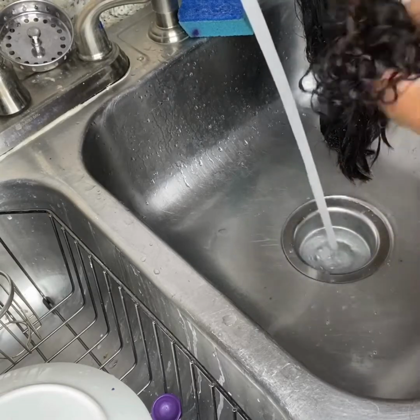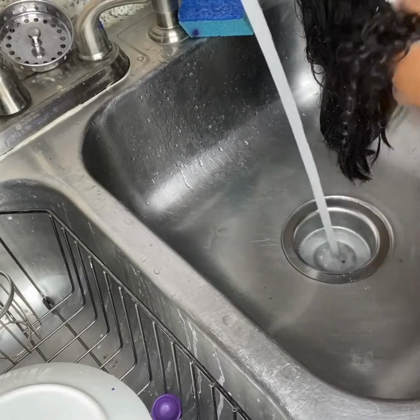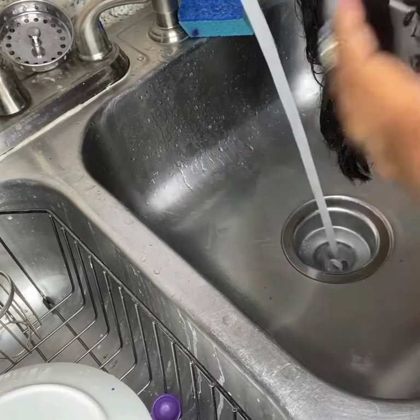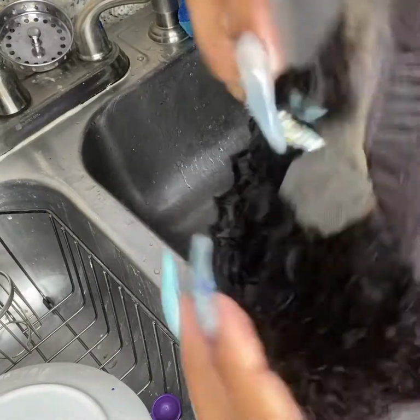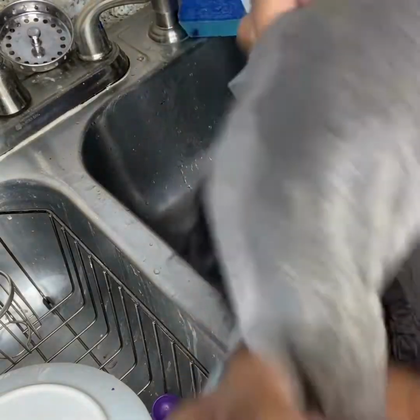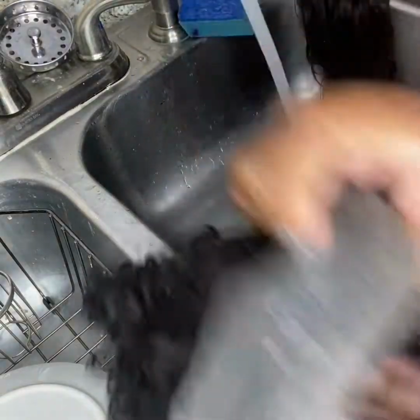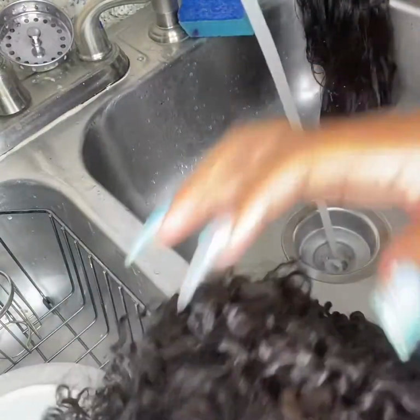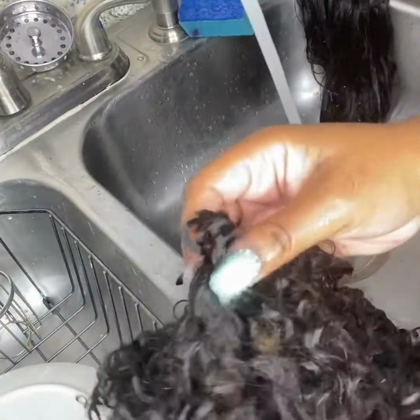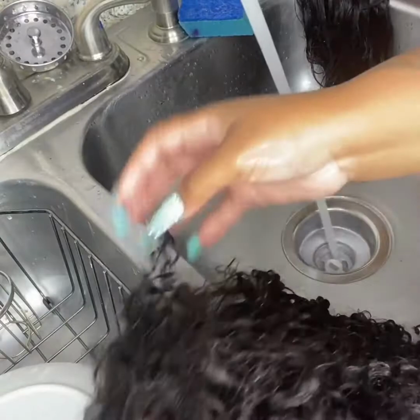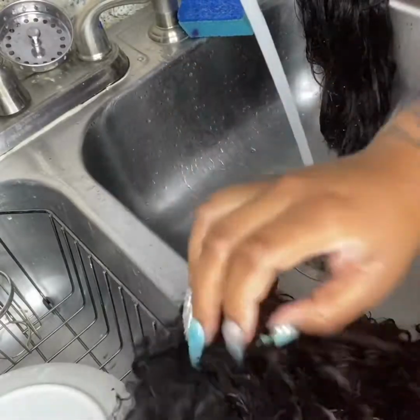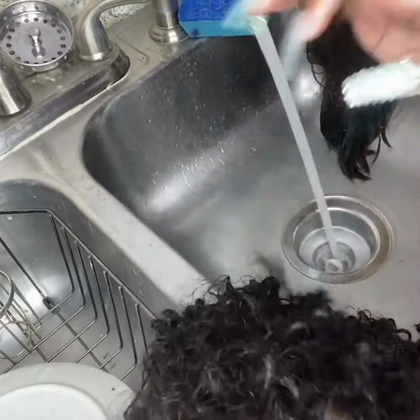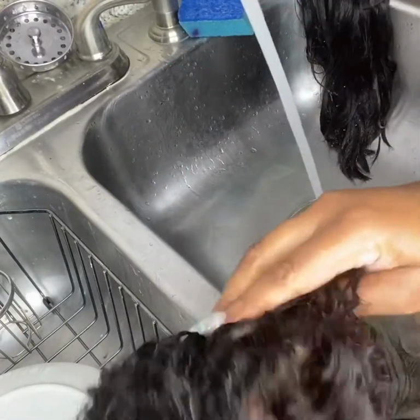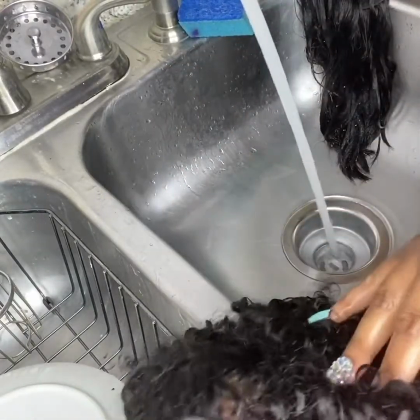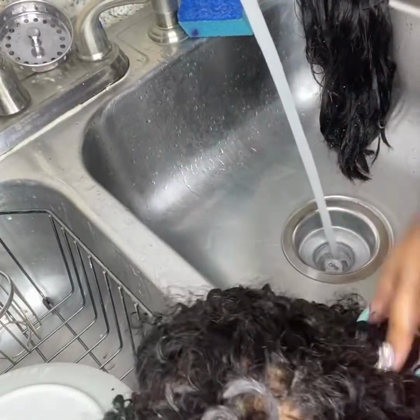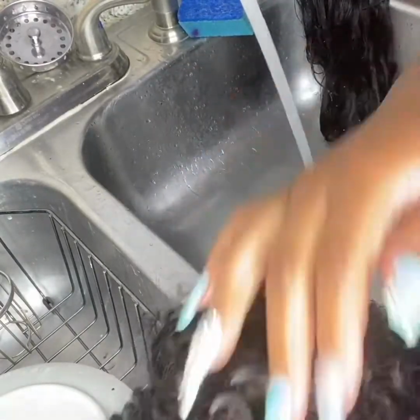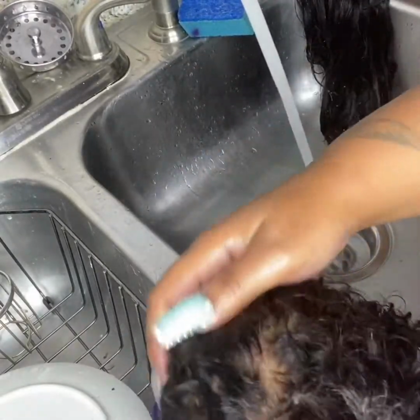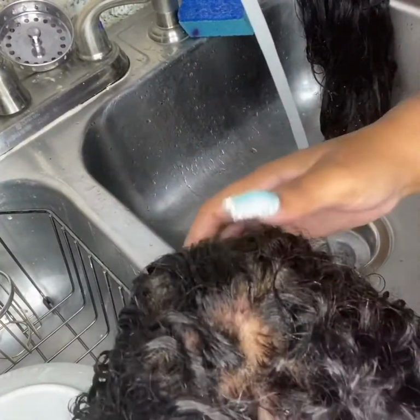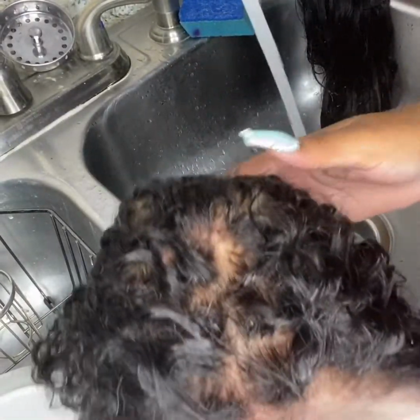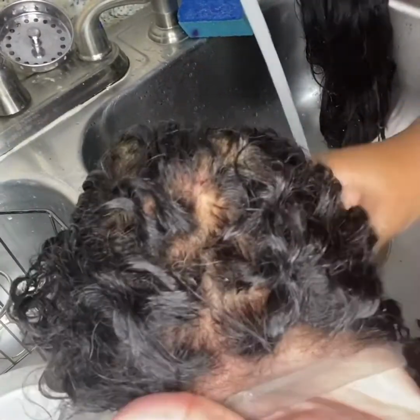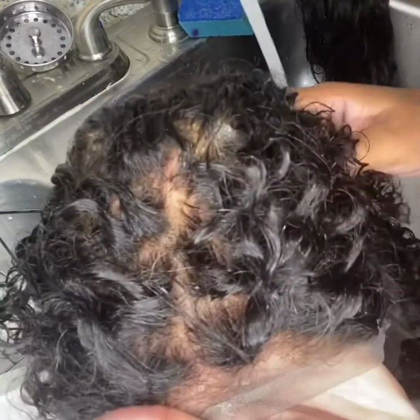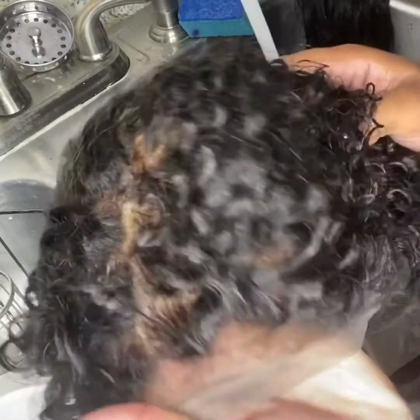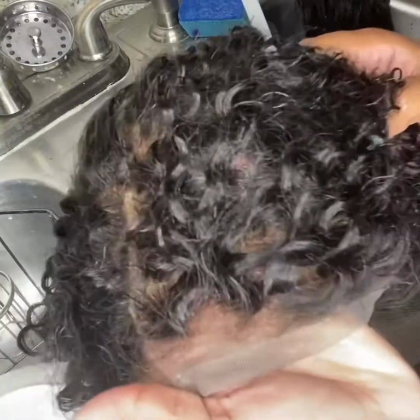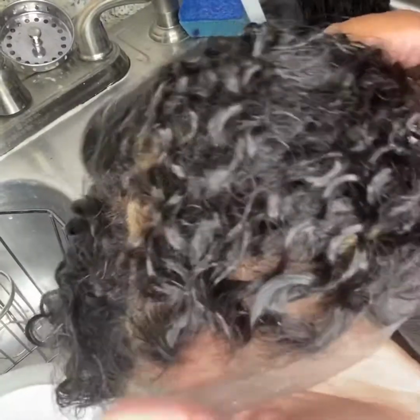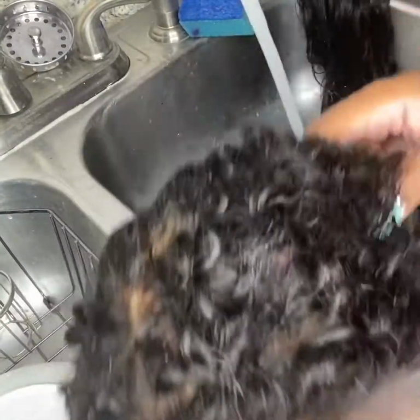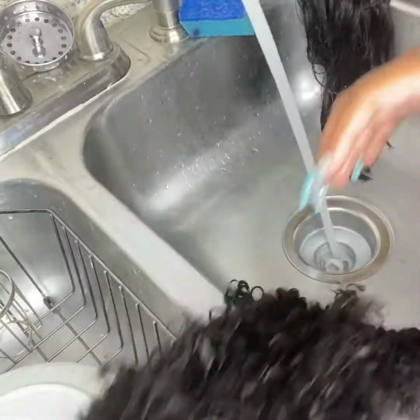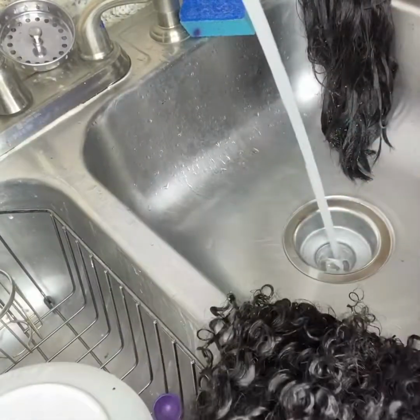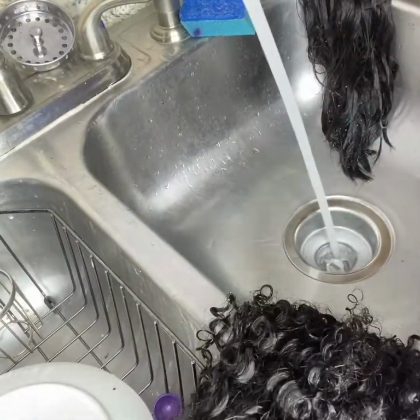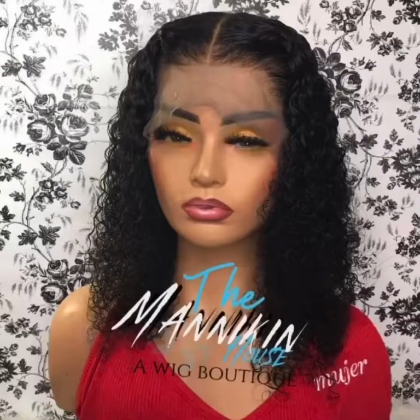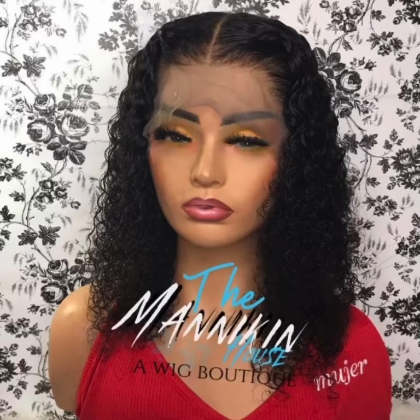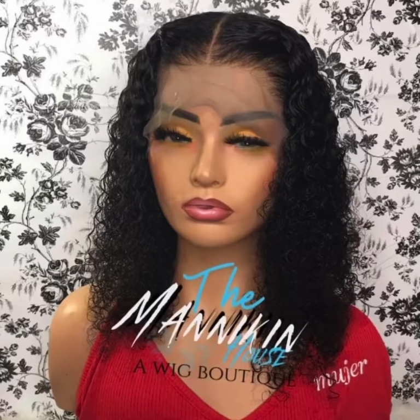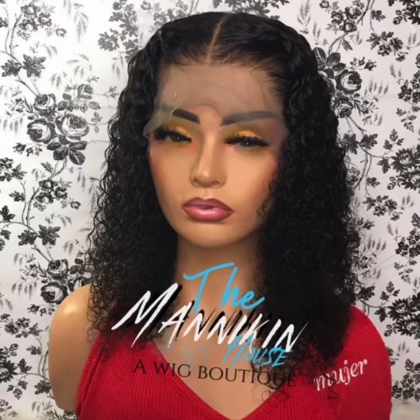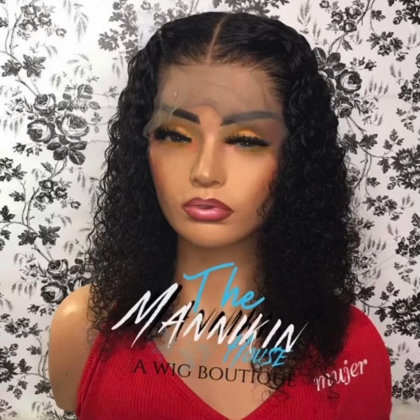This is the final result and I appreciate you guys for watching. This is actually my wig, Teressa. If you're interested, go ahead and check it out on my website. Thank you, y'all.